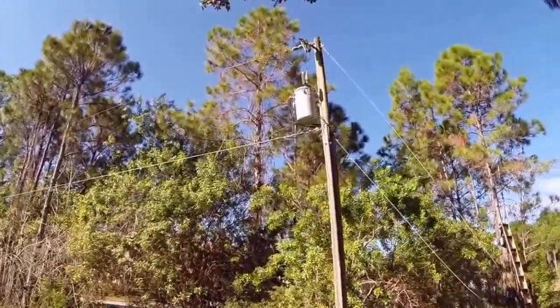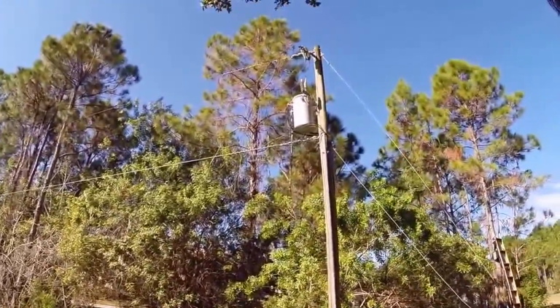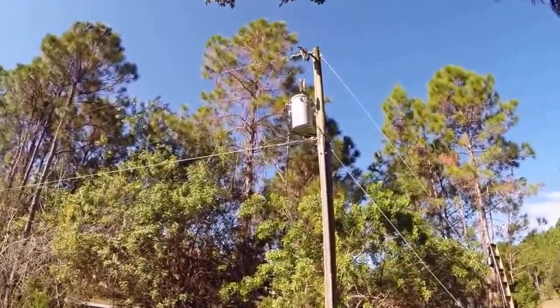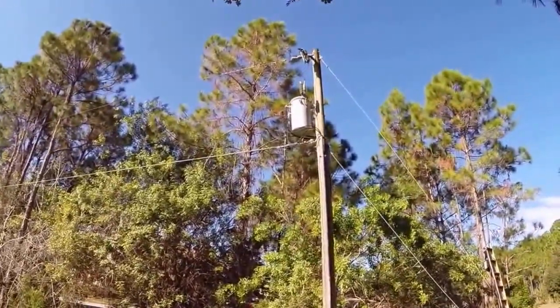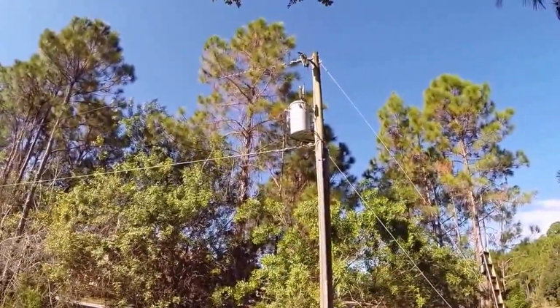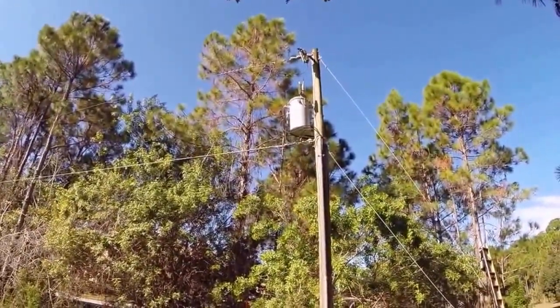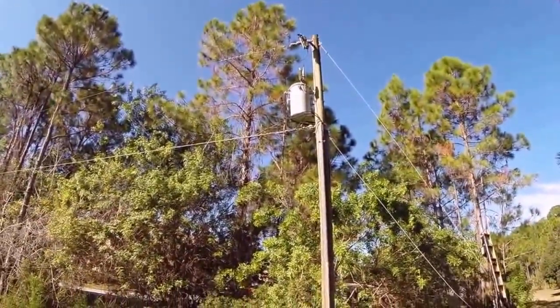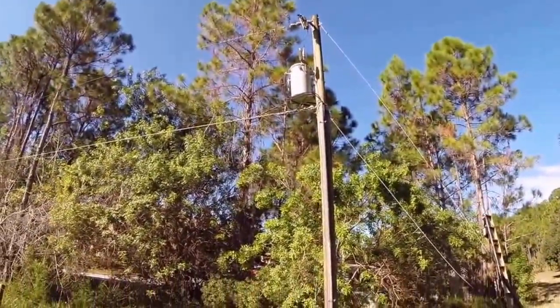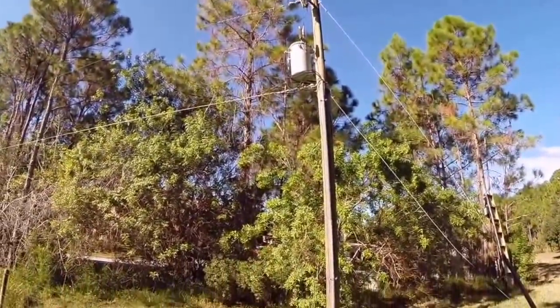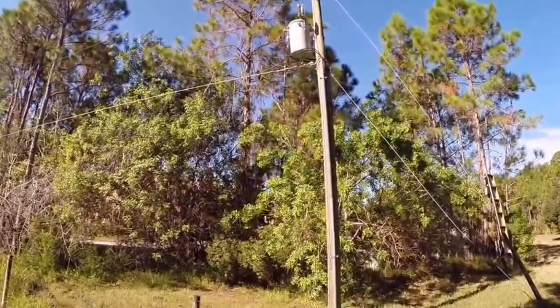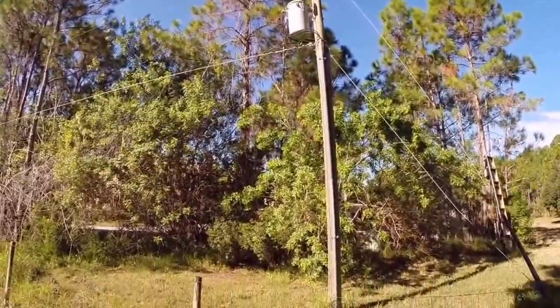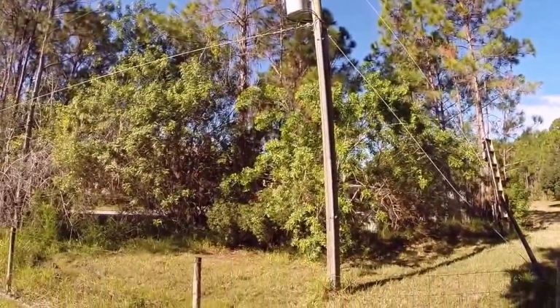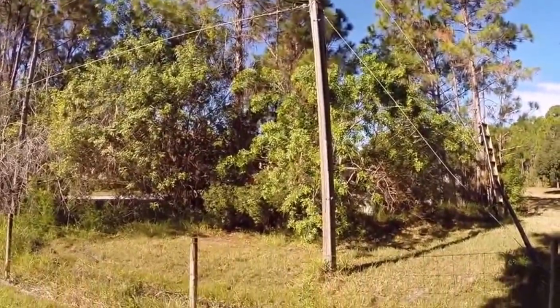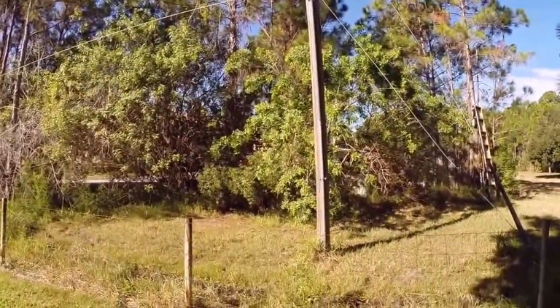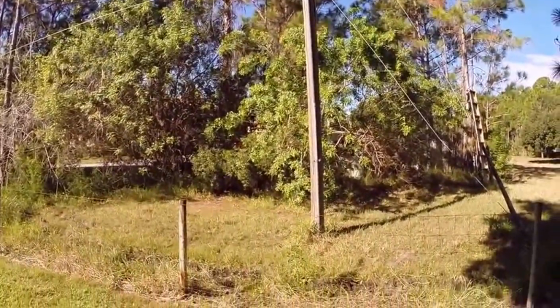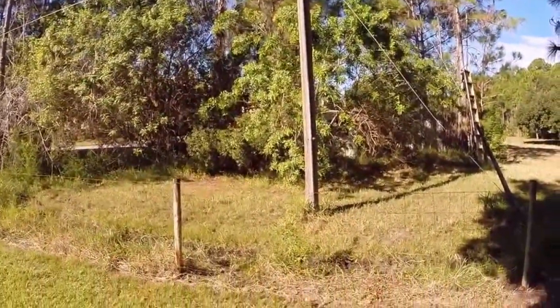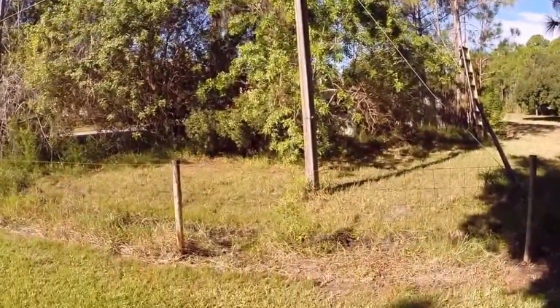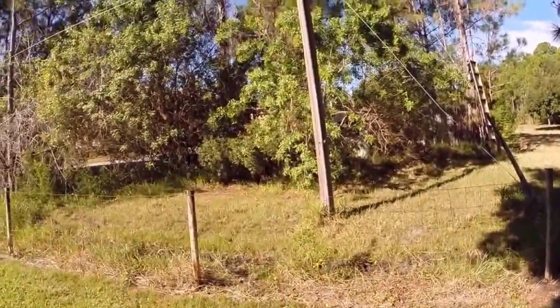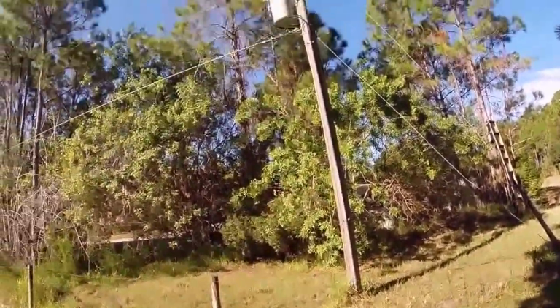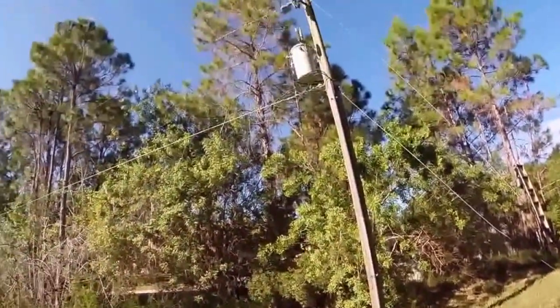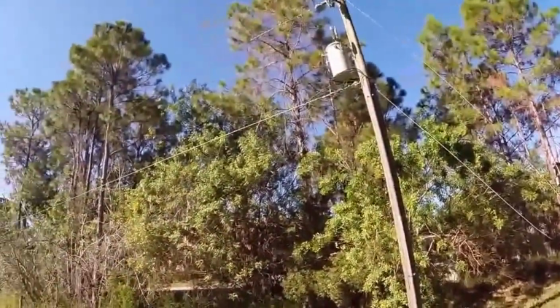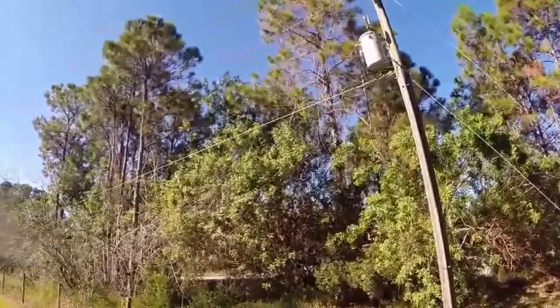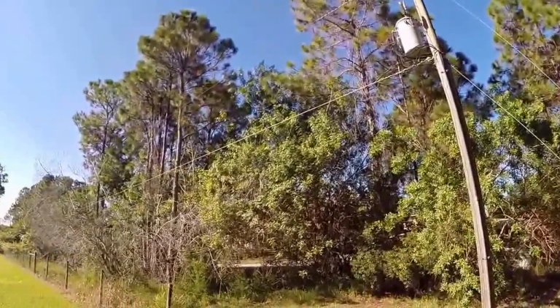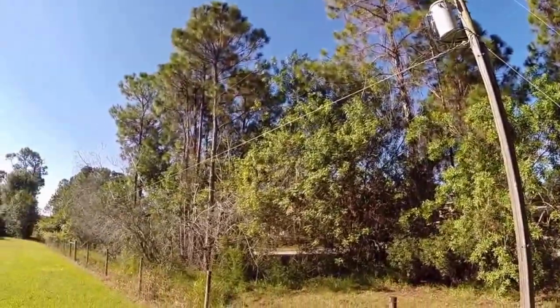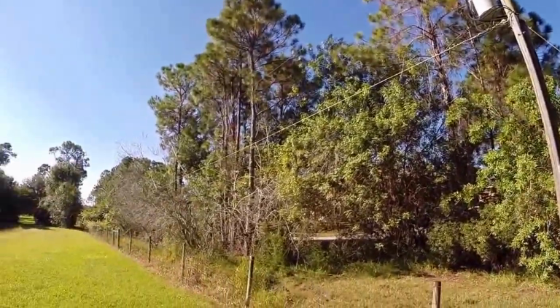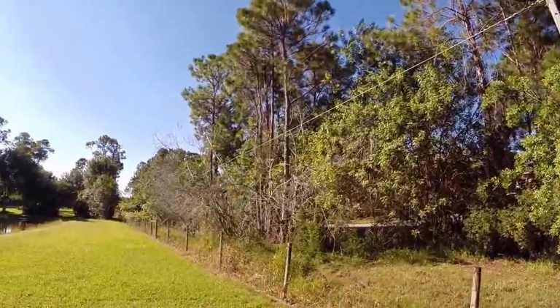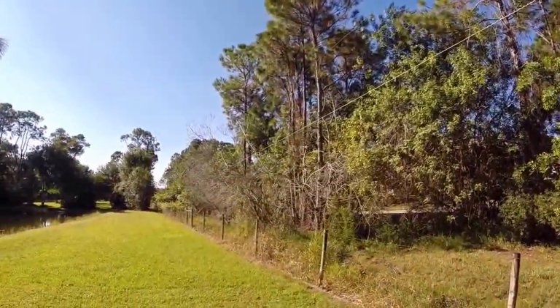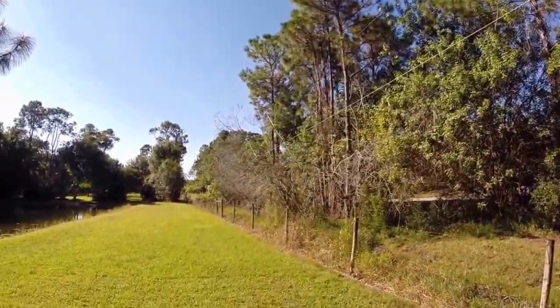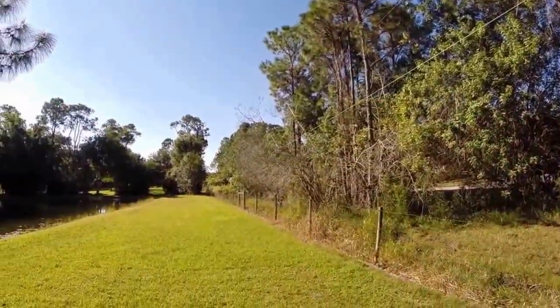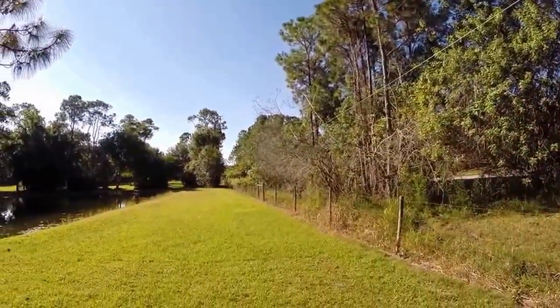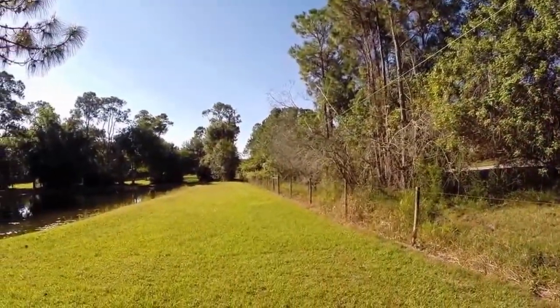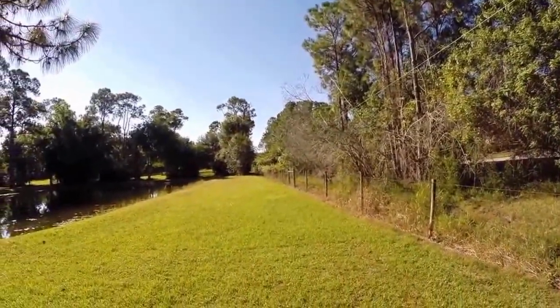There is our power pole — that is where it comes in. There is a little bit of a power line; this is just a distribution line over here, this is not high tension.